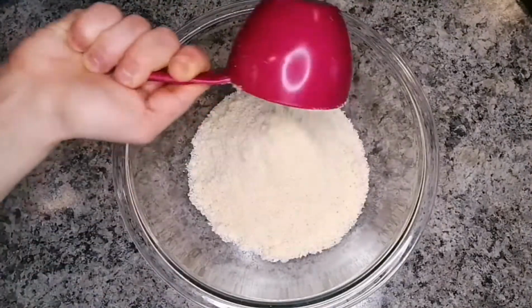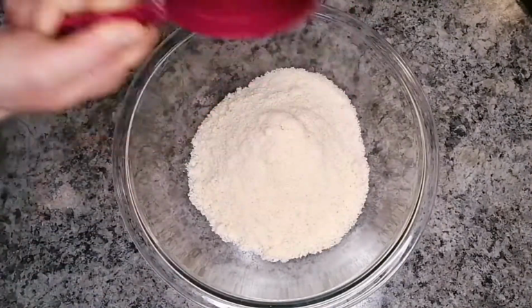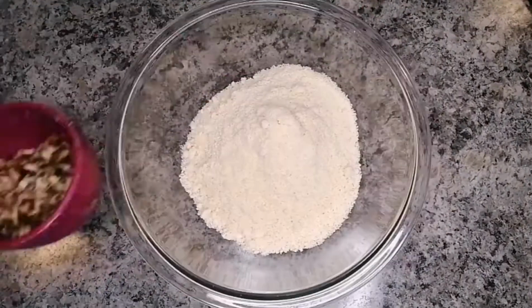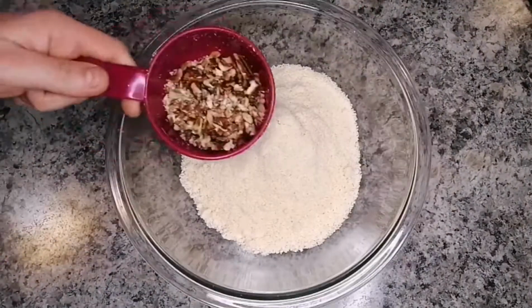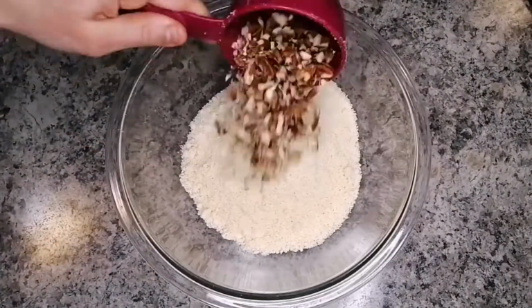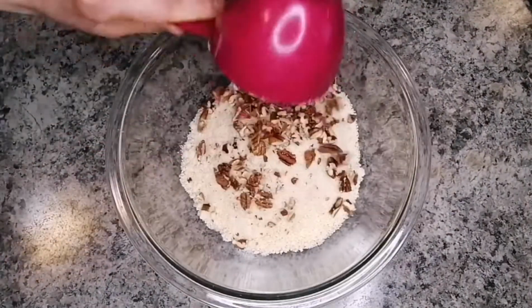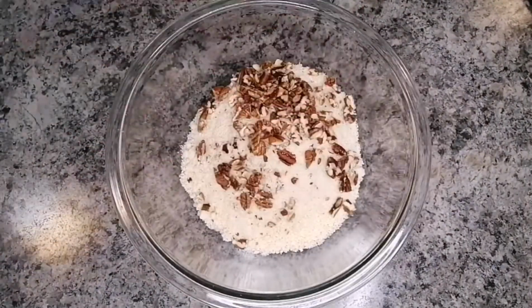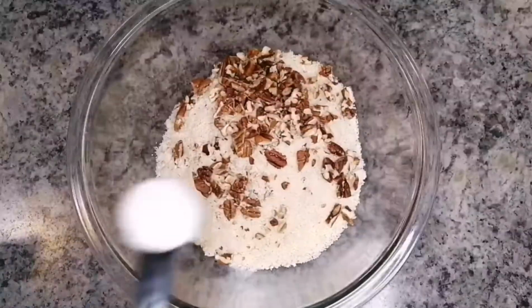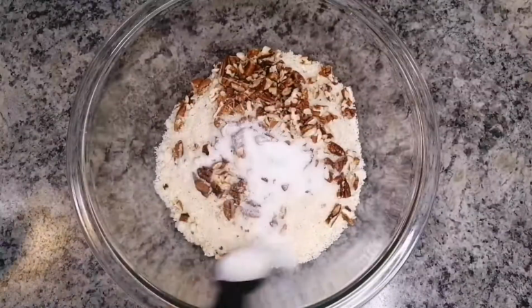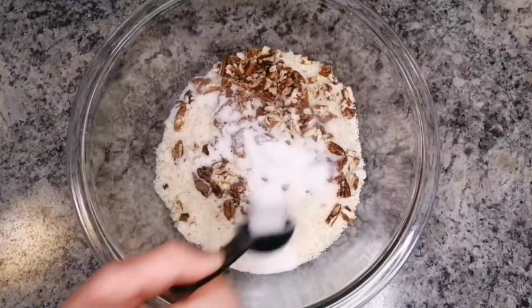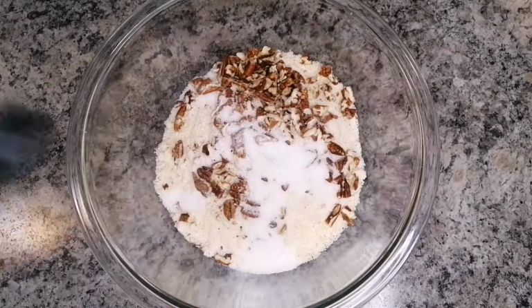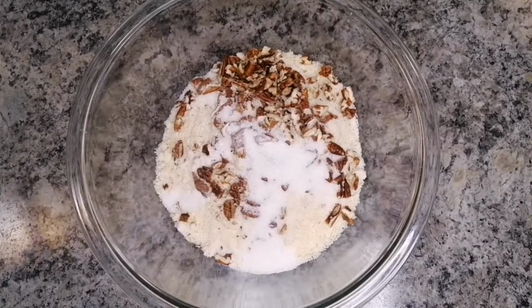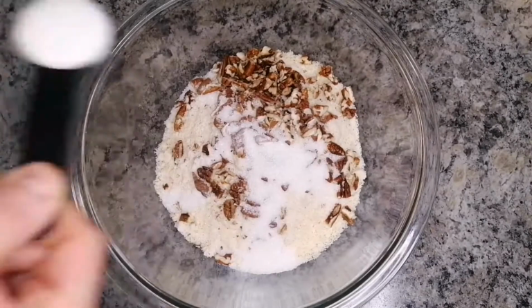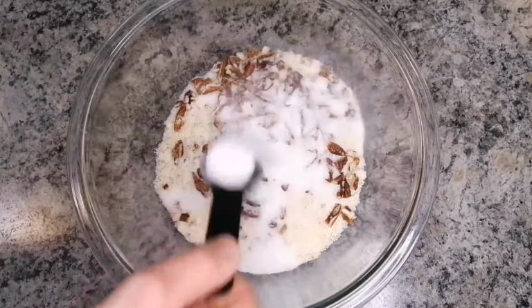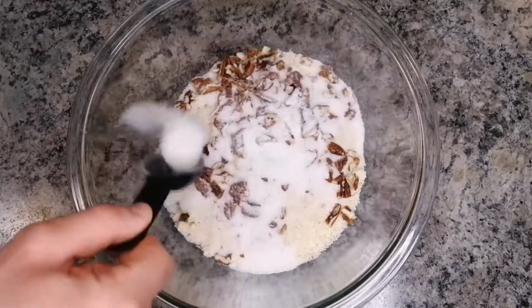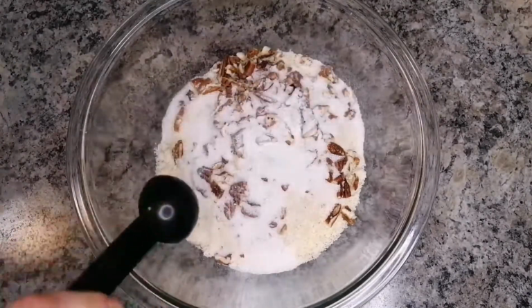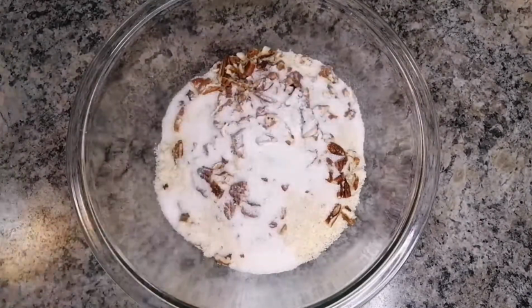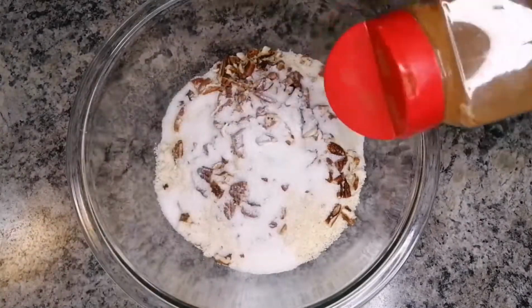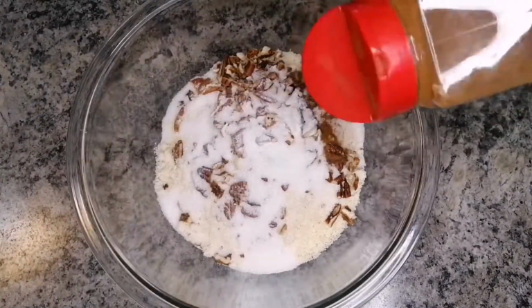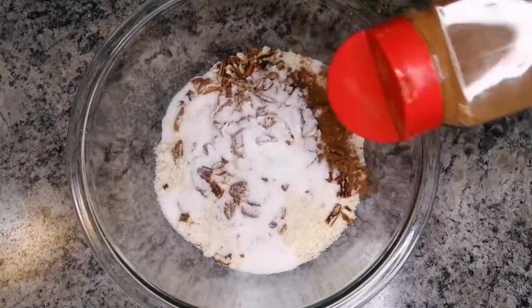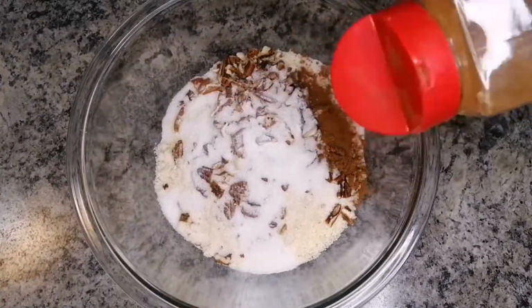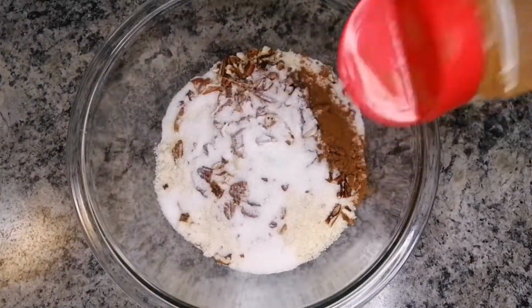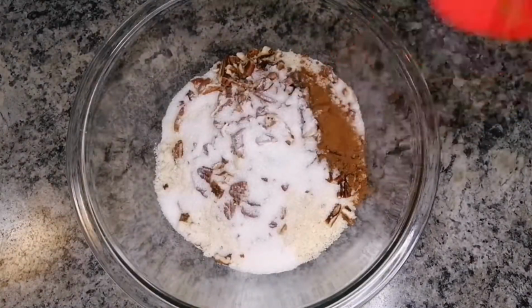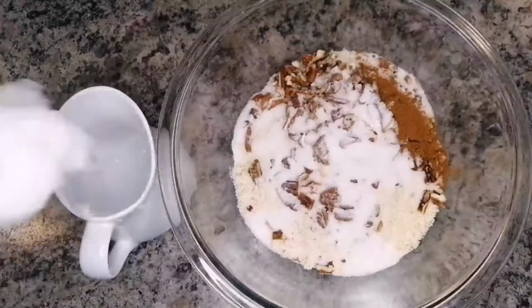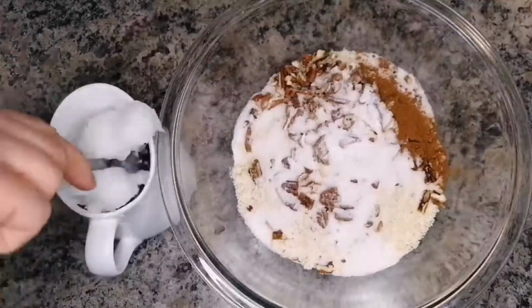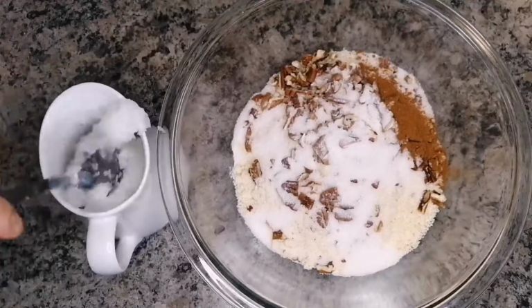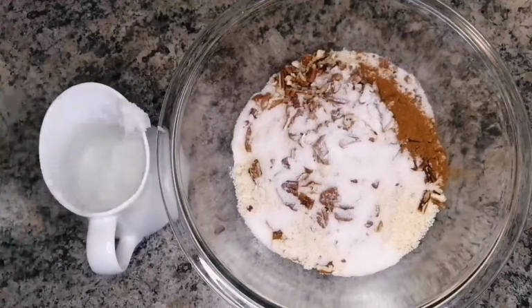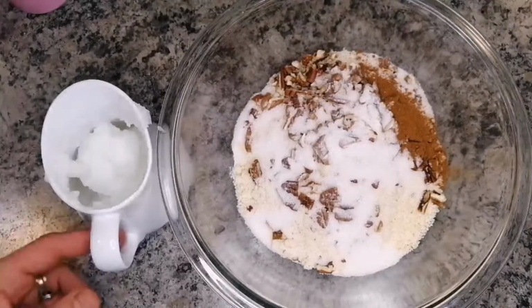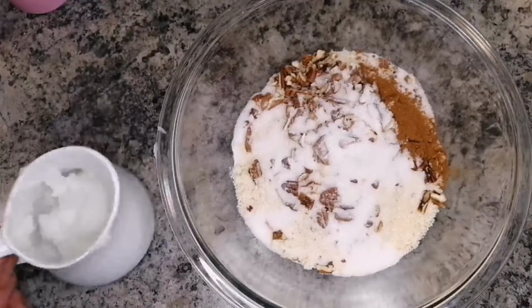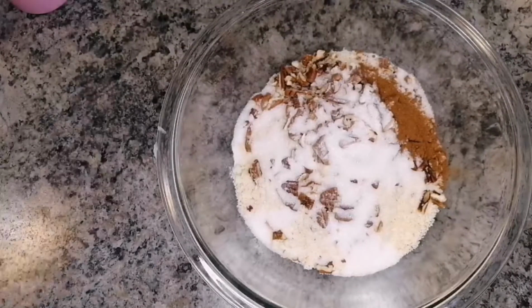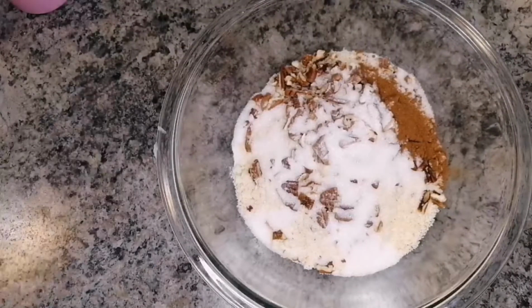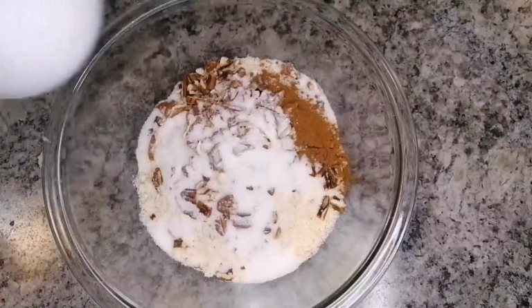We are going to start off with two cups of almond flour, half cup of chopped pecans, two tablespoons of monk fruit sweetener, and half cup of melted coconut oil.